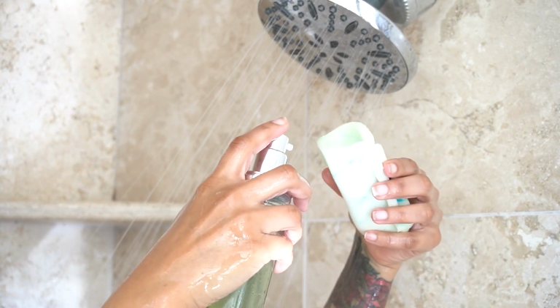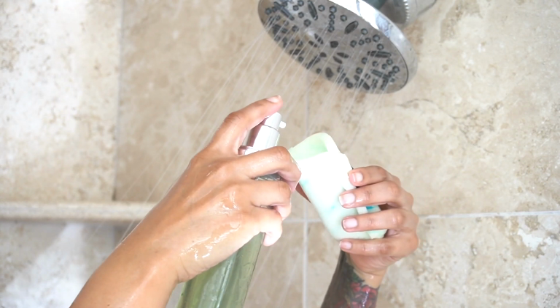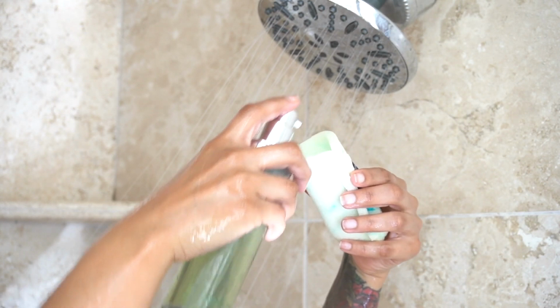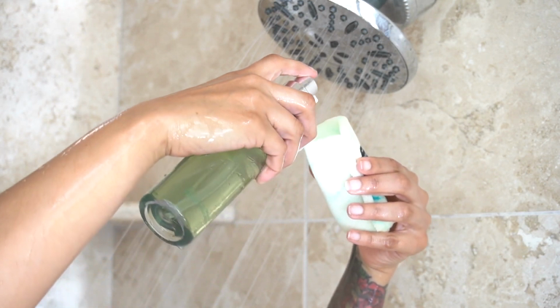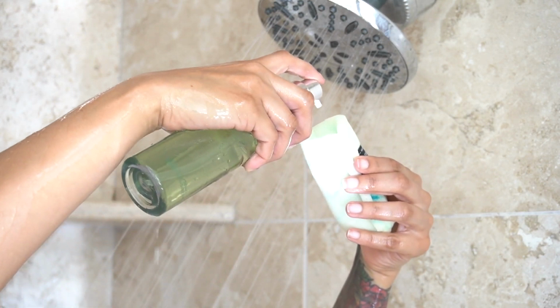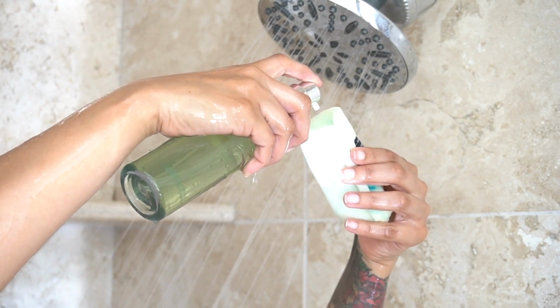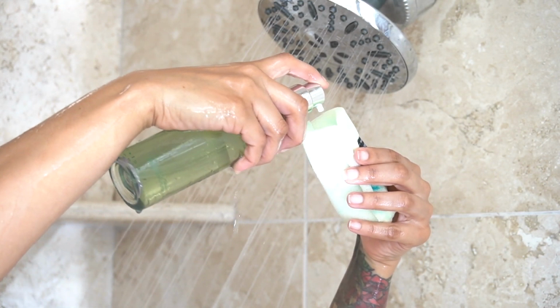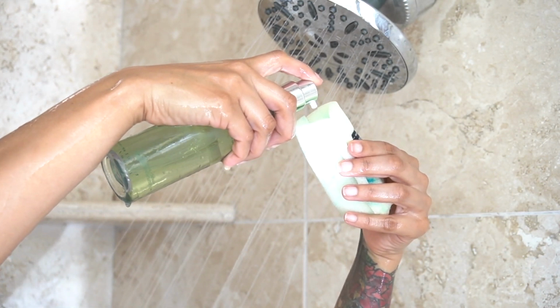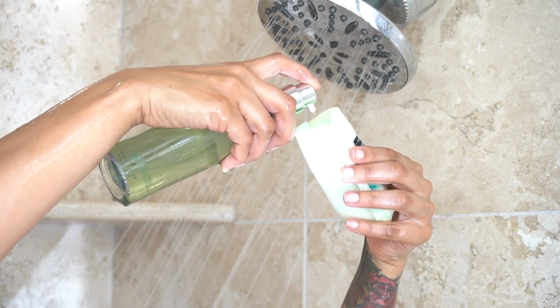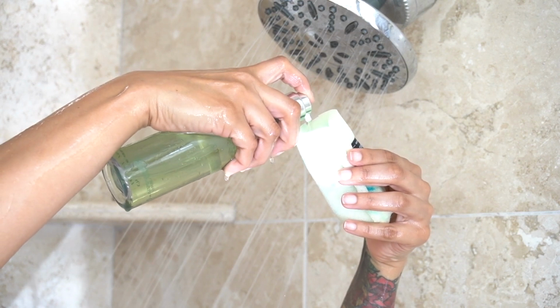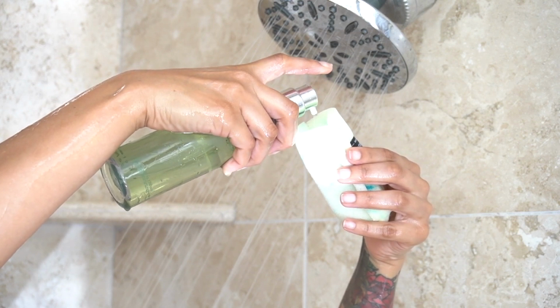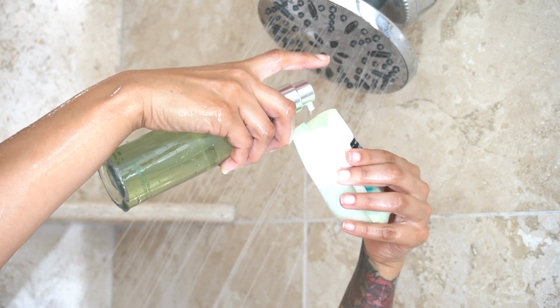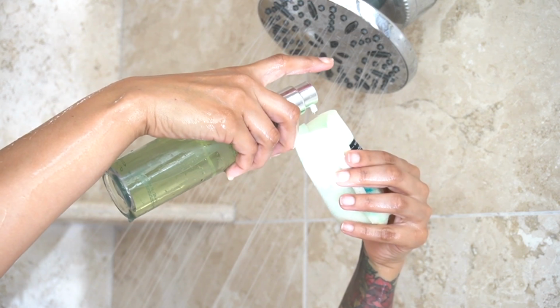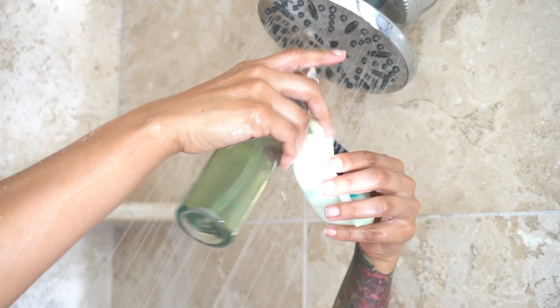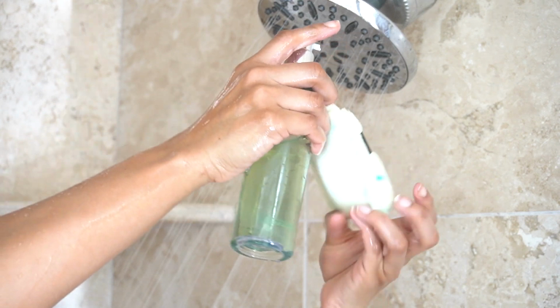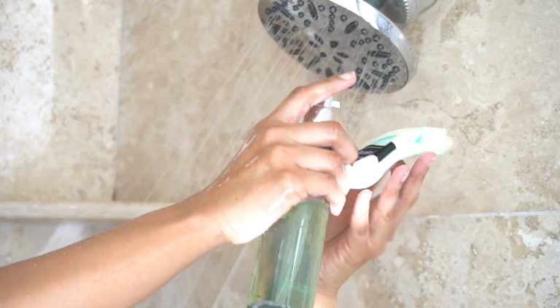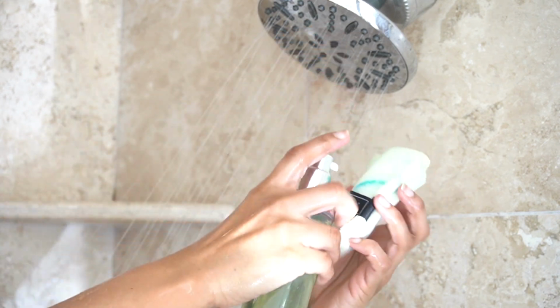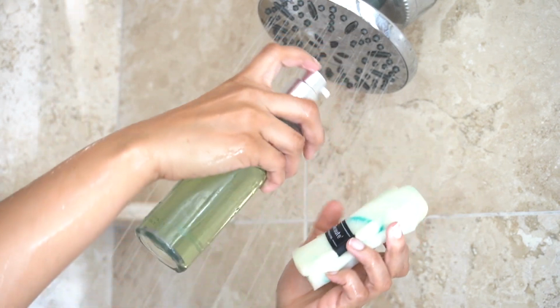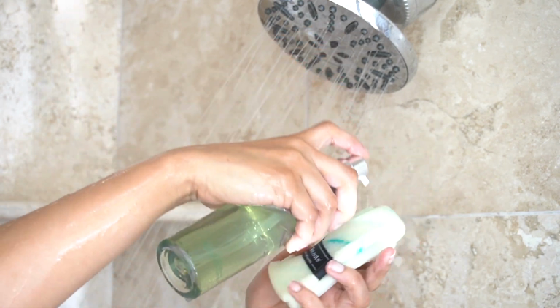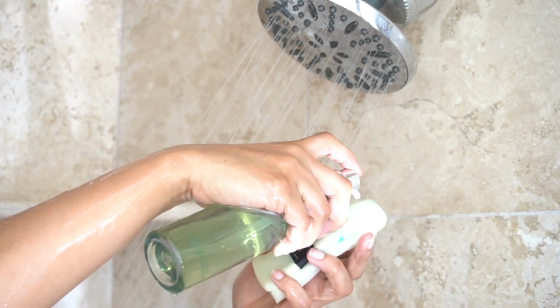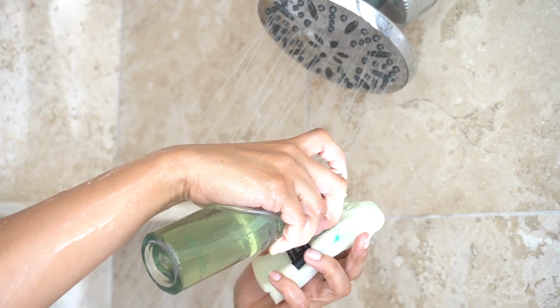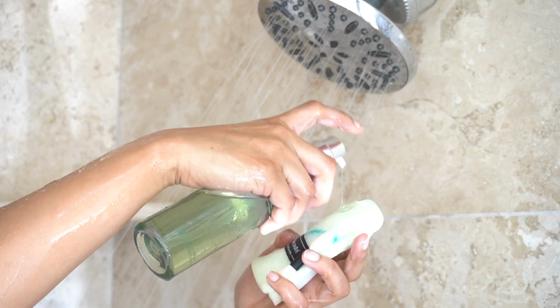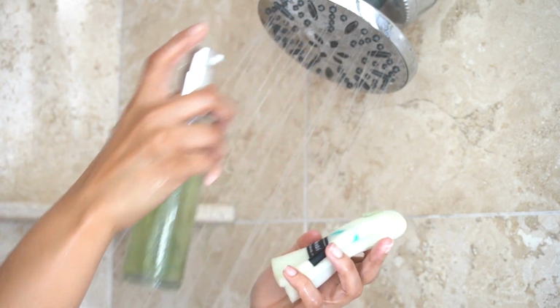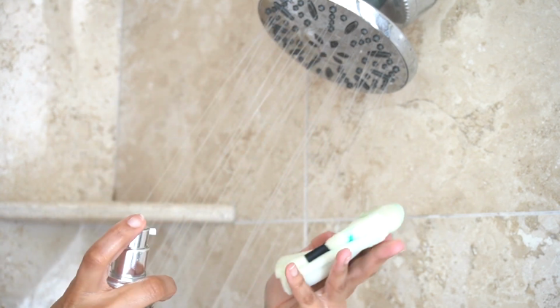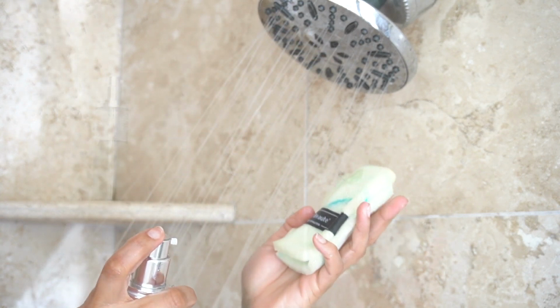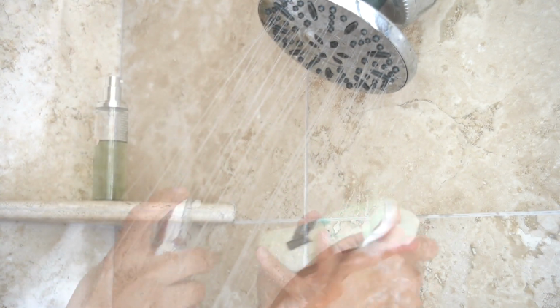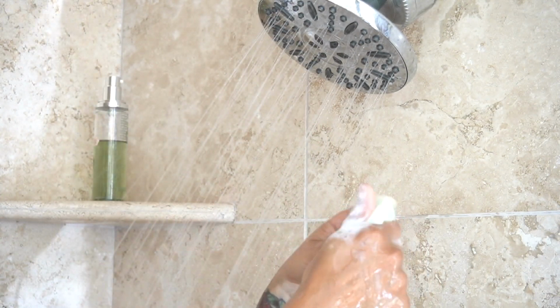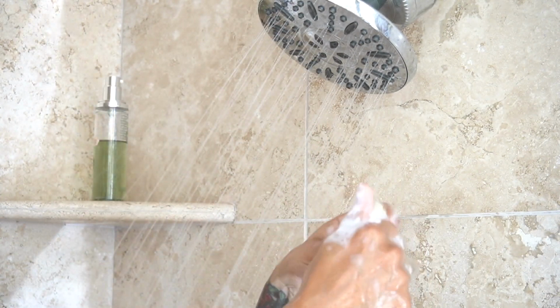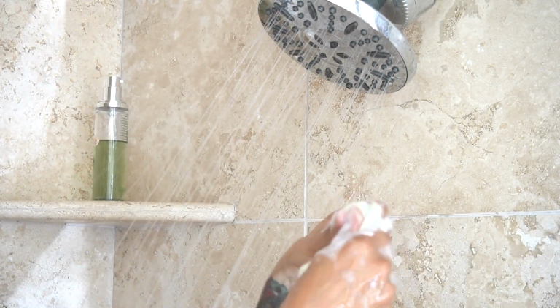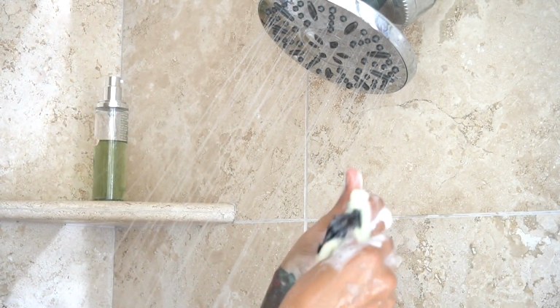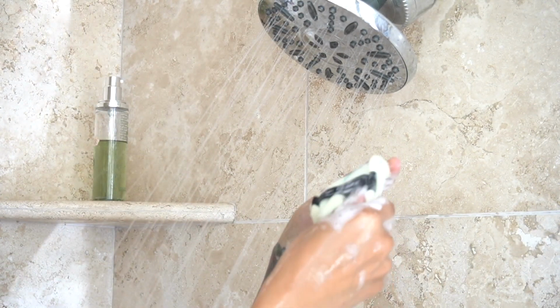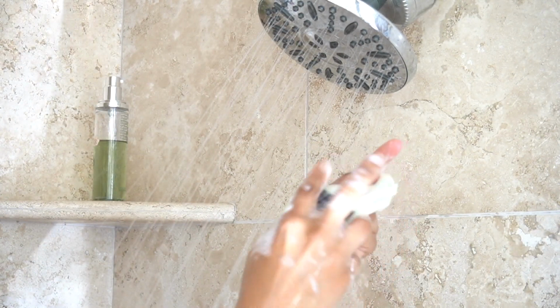Apply your cleanser inside of the sponge, or right on top if you prefer. Squeeze and lather it up.